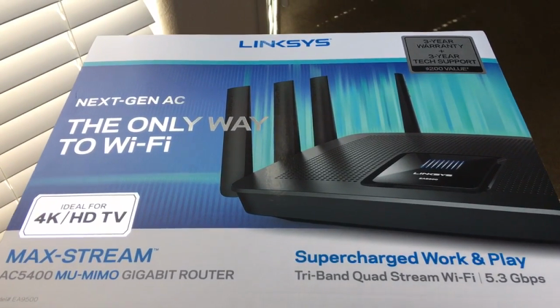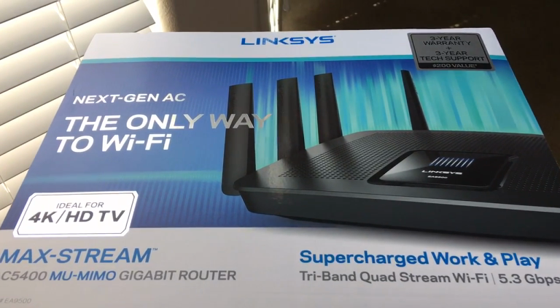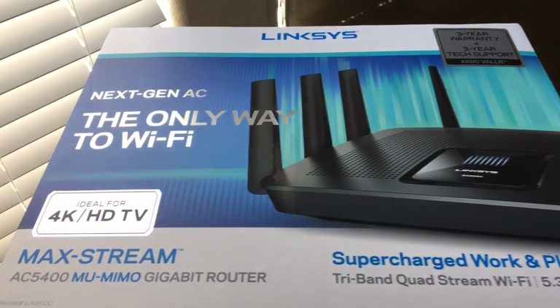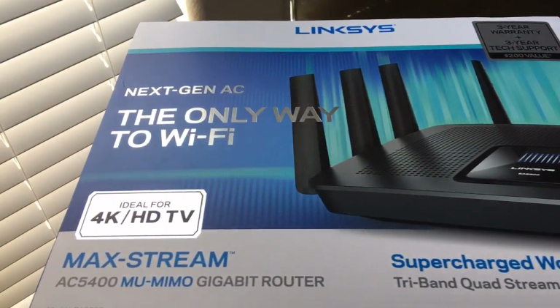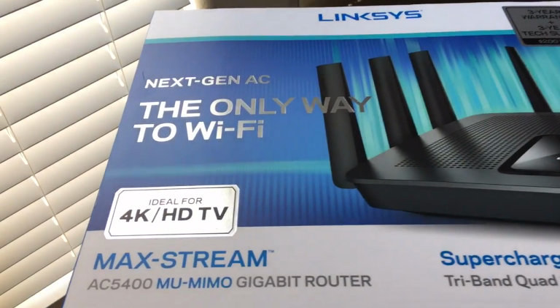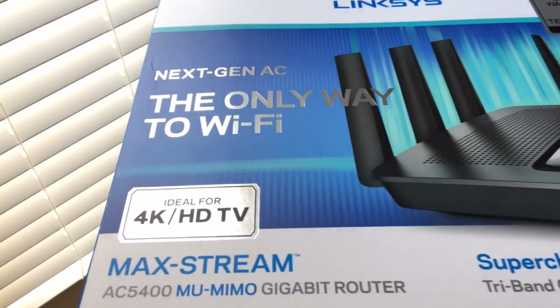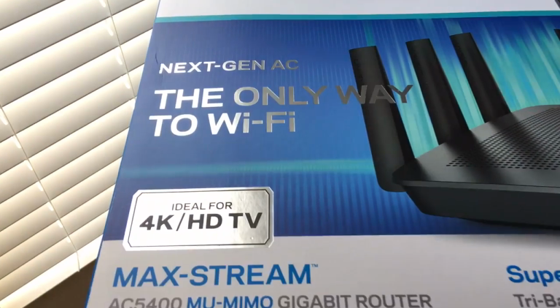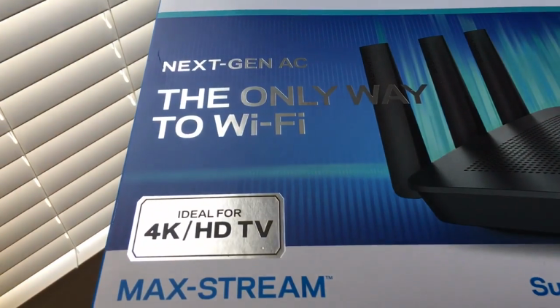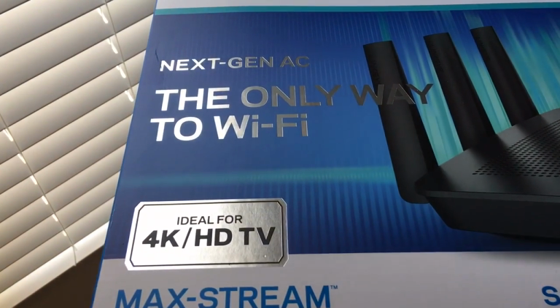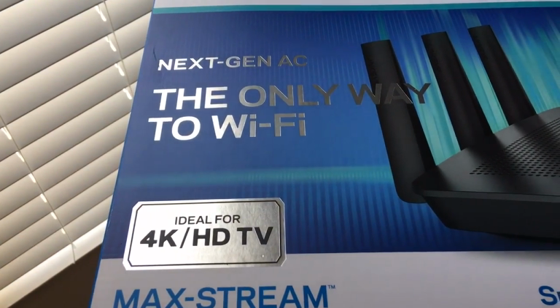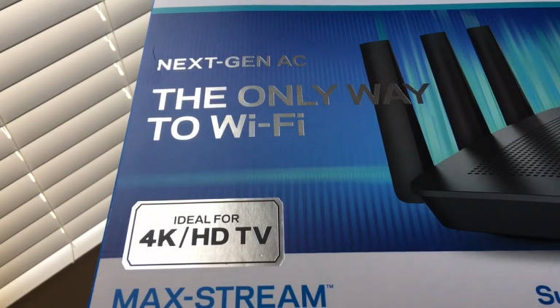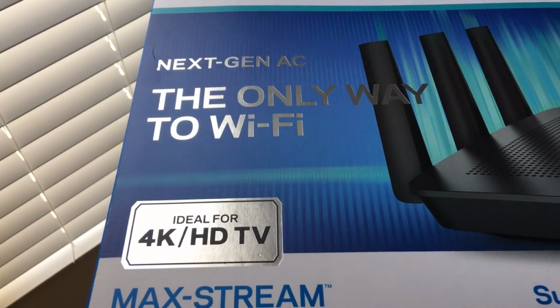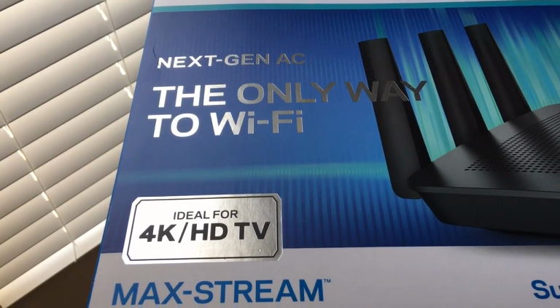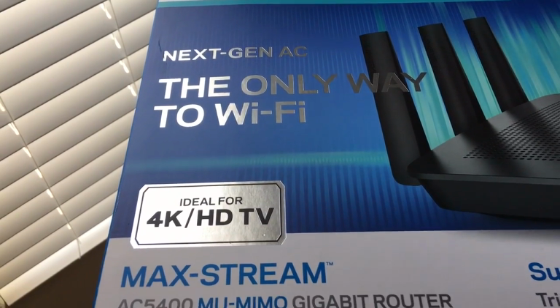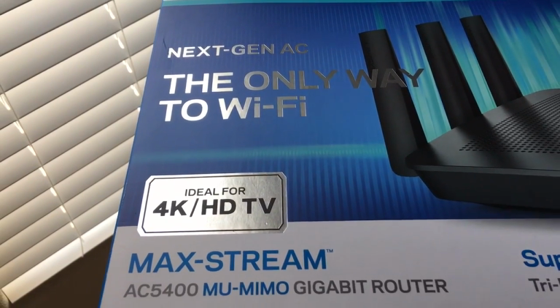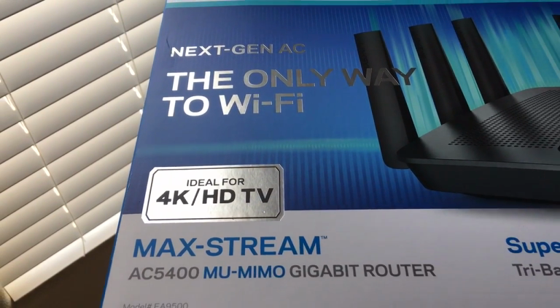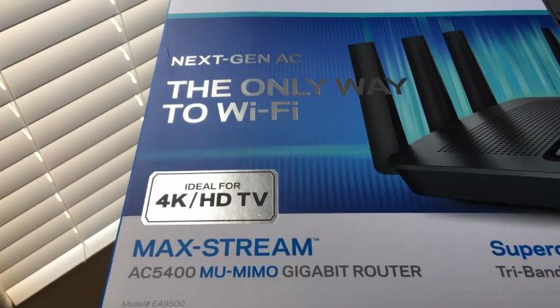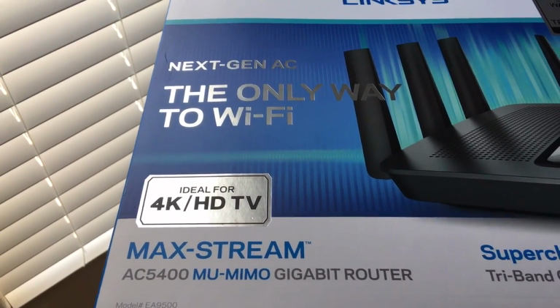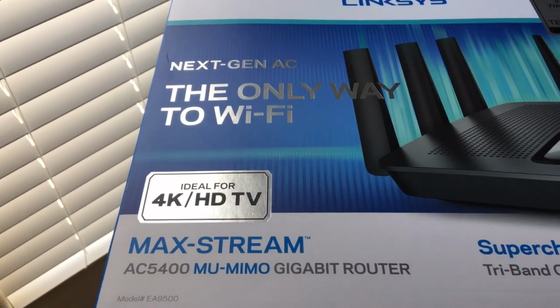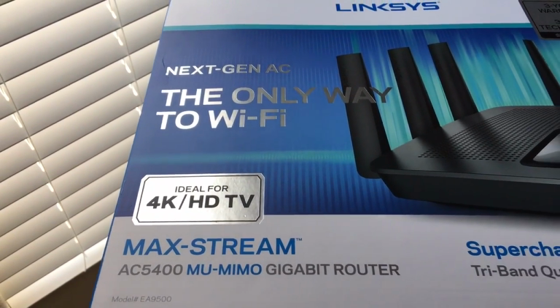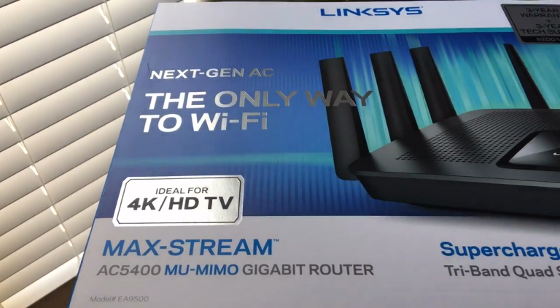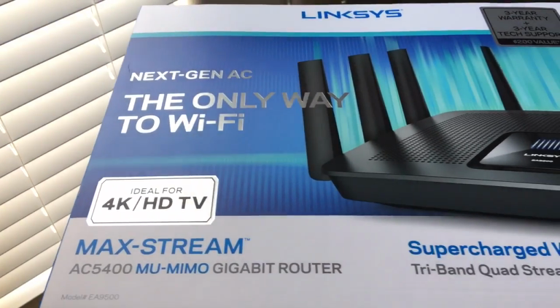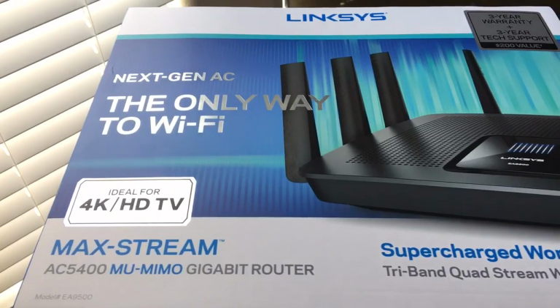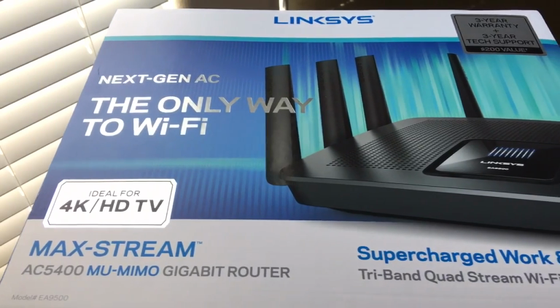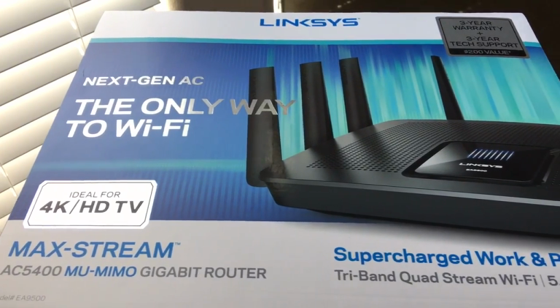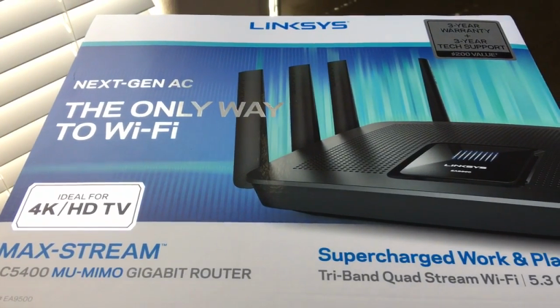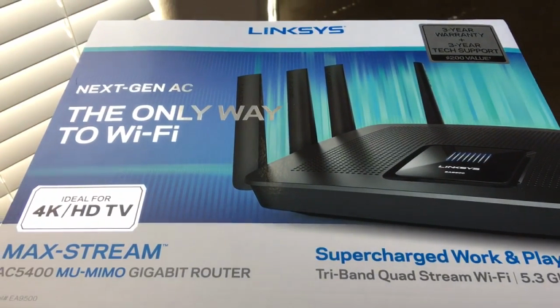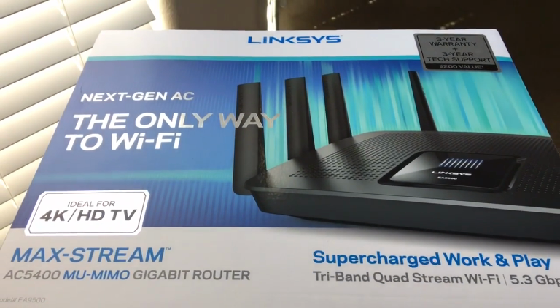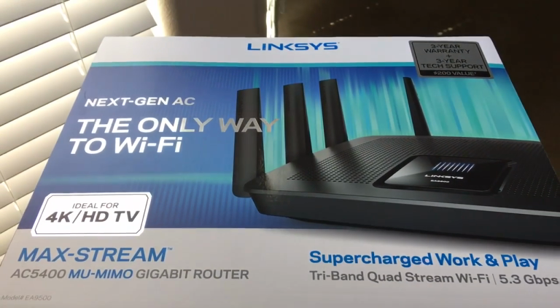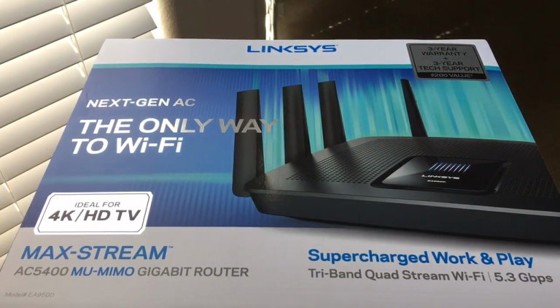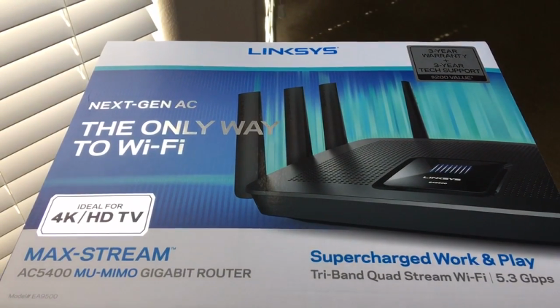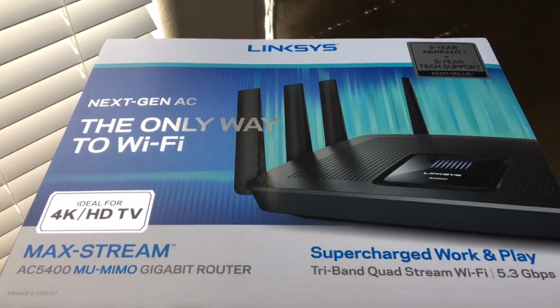This is the next-gen 802.11ac Wi-Fi router — the only way to Wi-Fi, they say. It's ideal for 4K and HDTV. They call this the MaxStream, model AC5400.